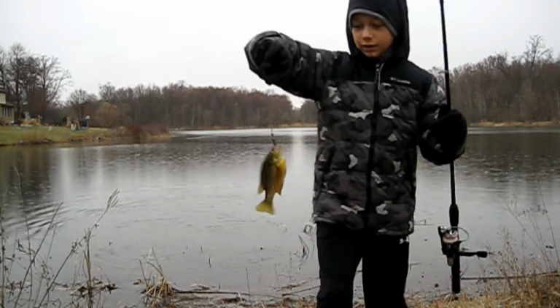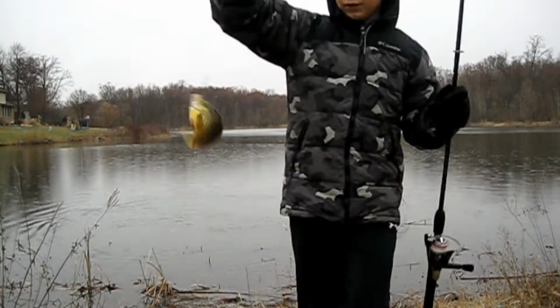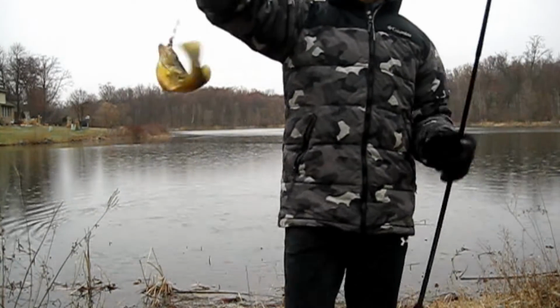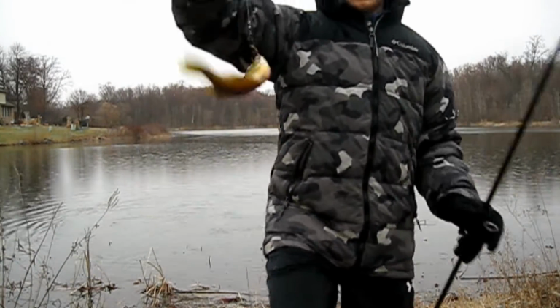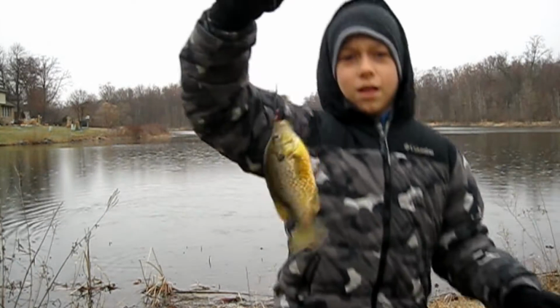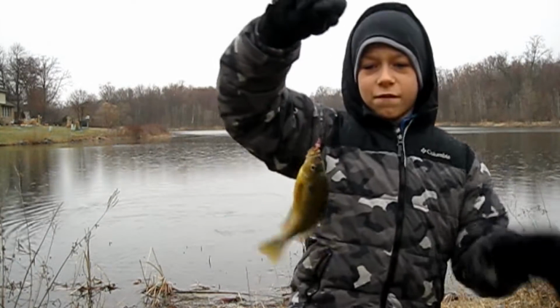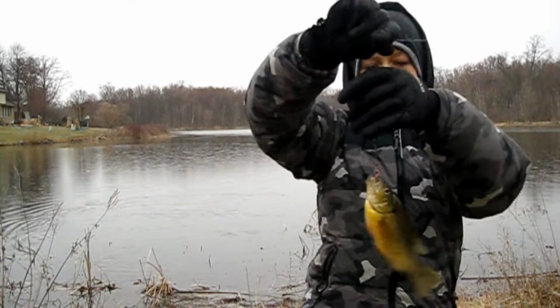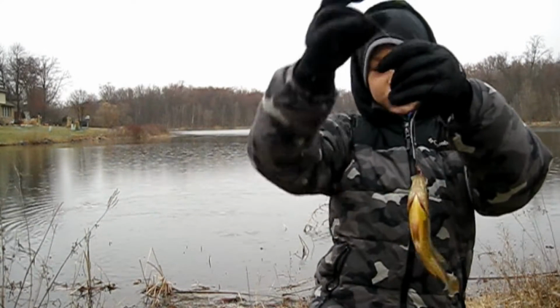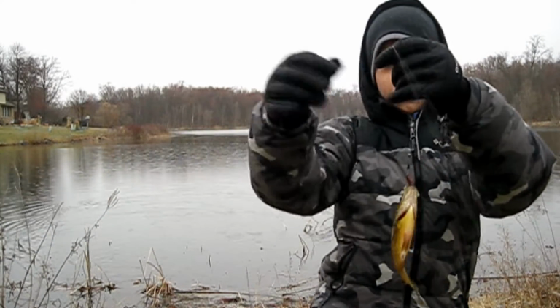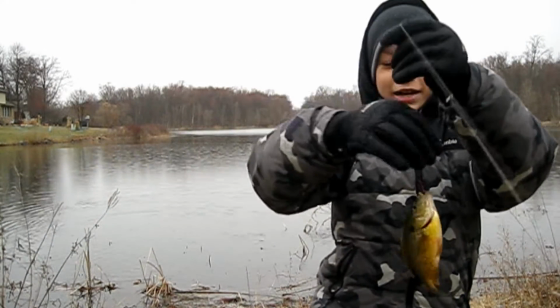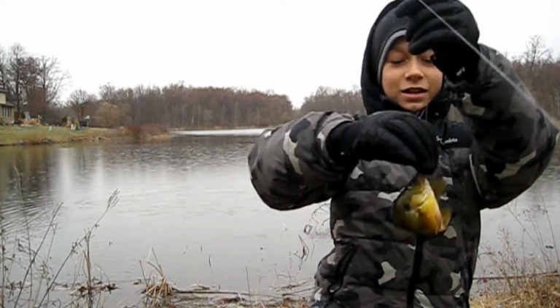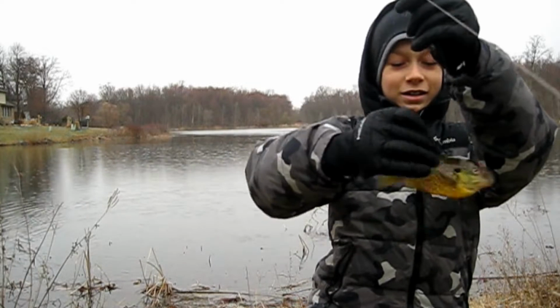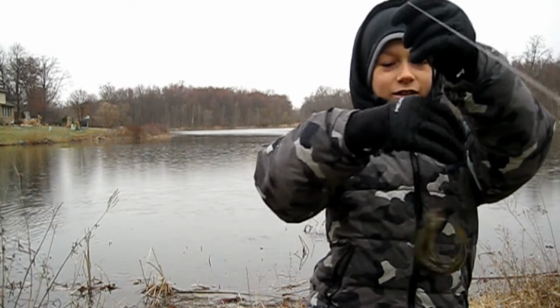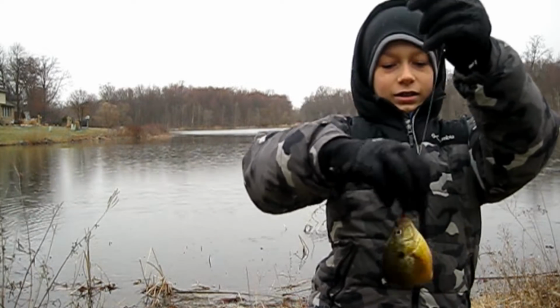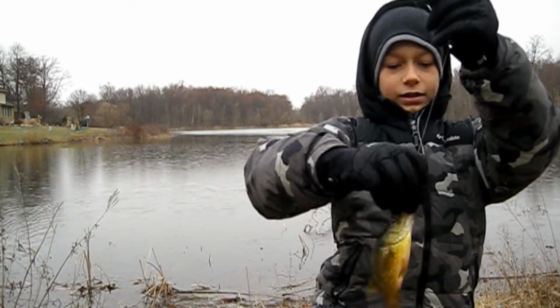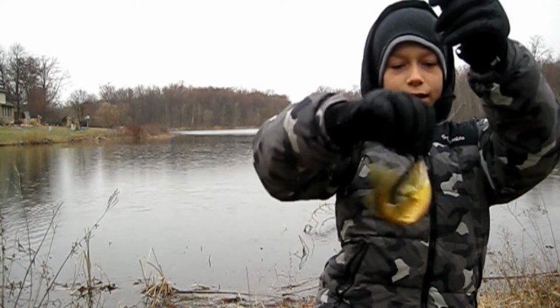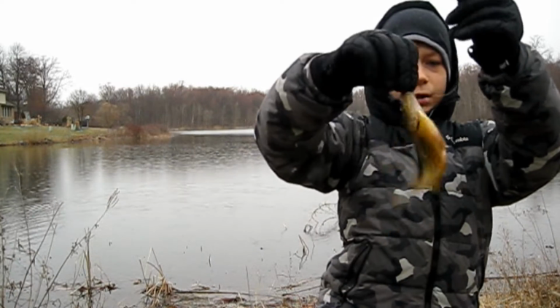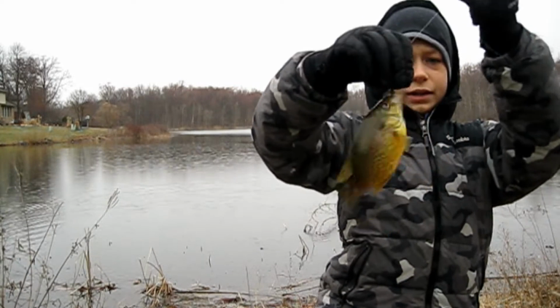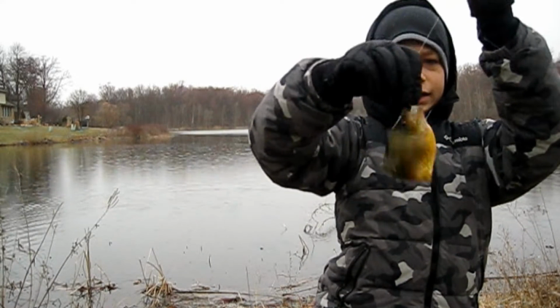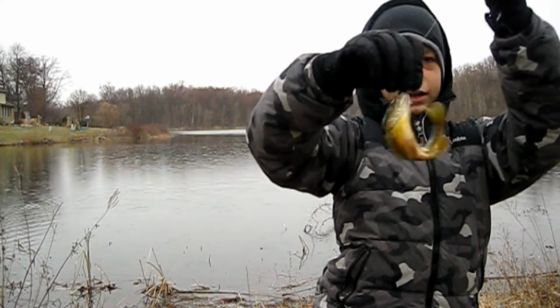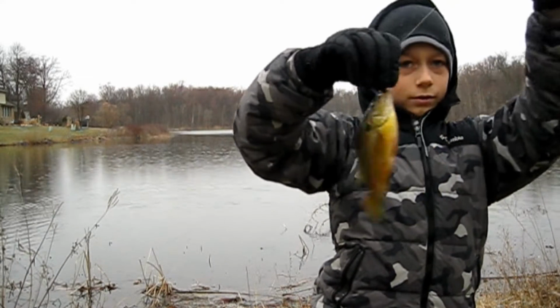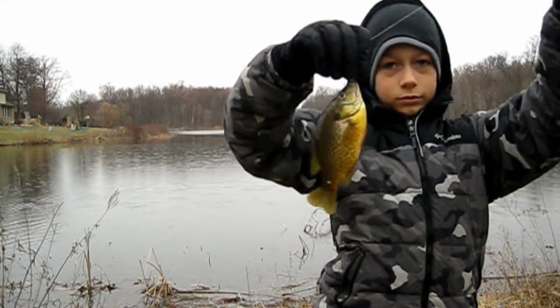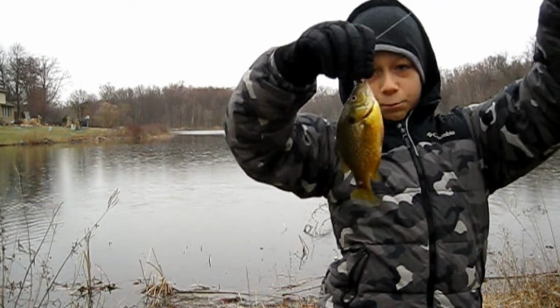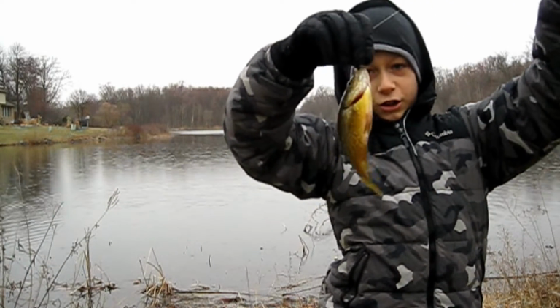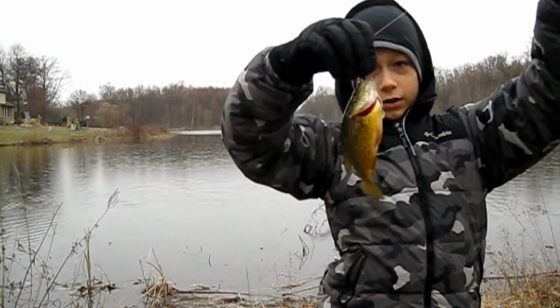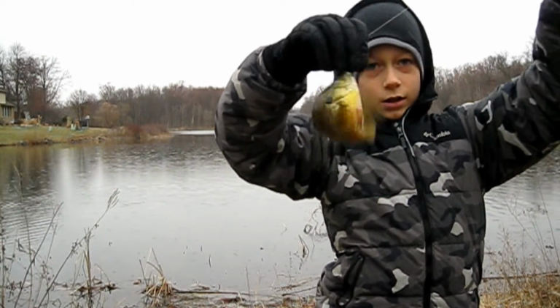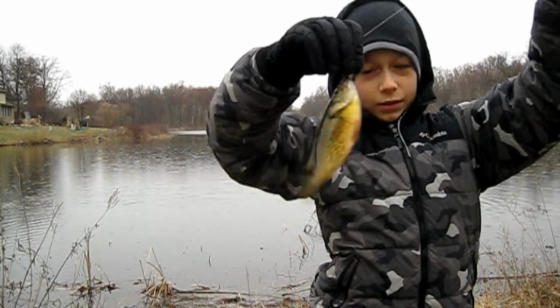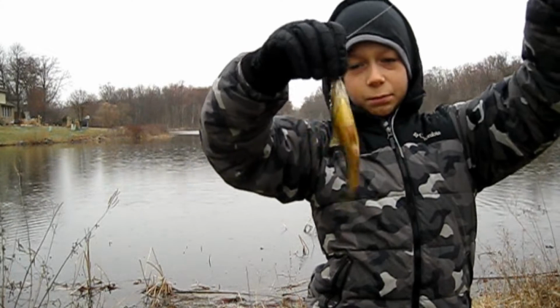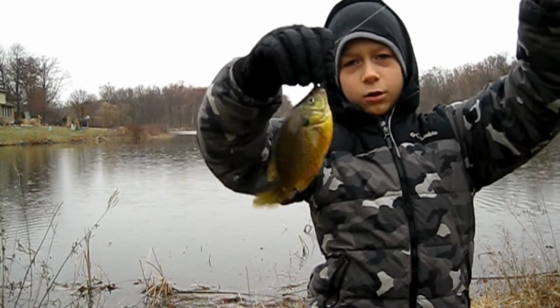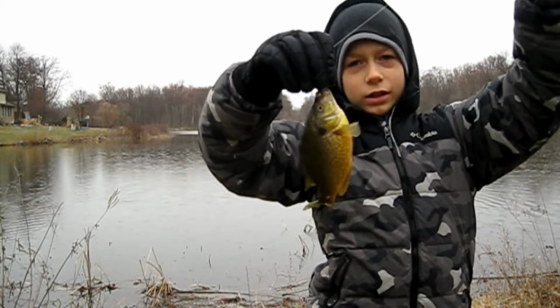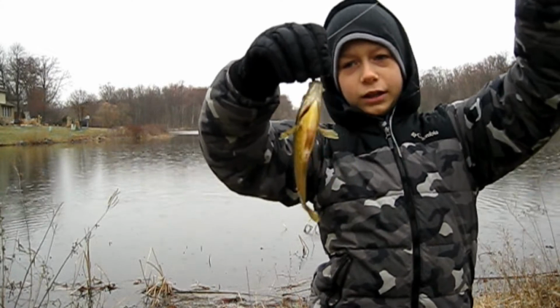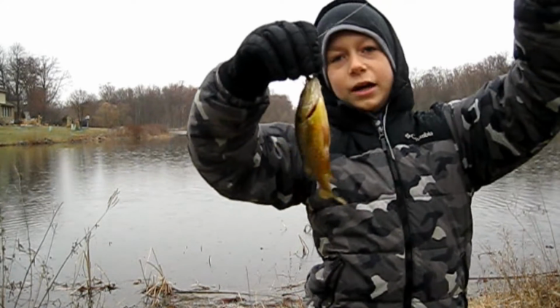There we go, guys. First fish in the rain. This is a pumpkinseed right here, I'm pretty sure. But this looks pretty cool. Let's release them now.